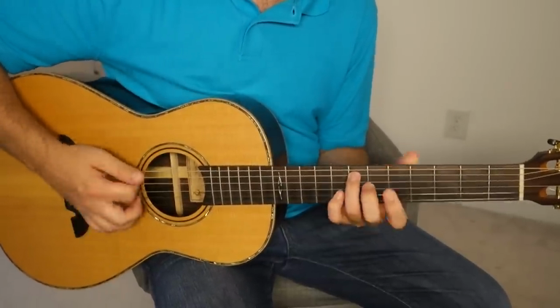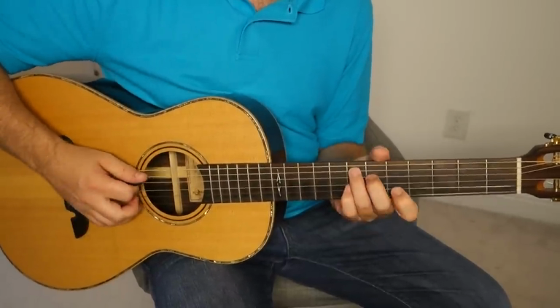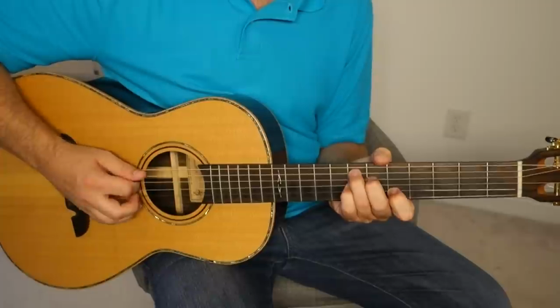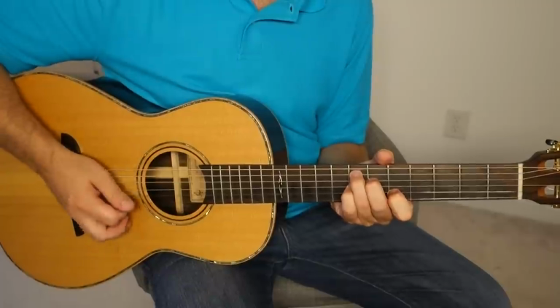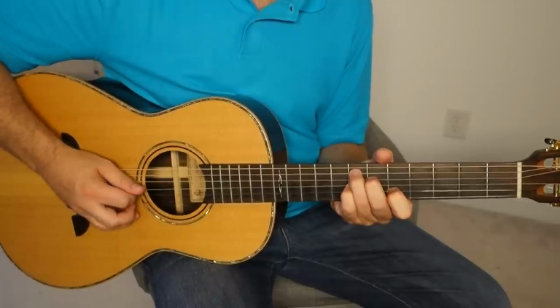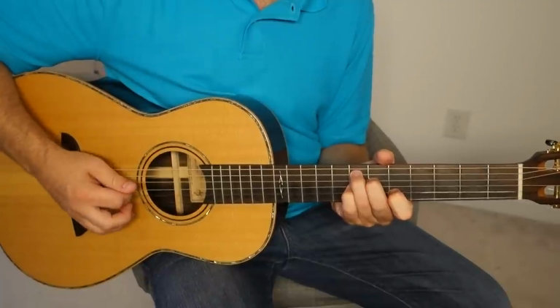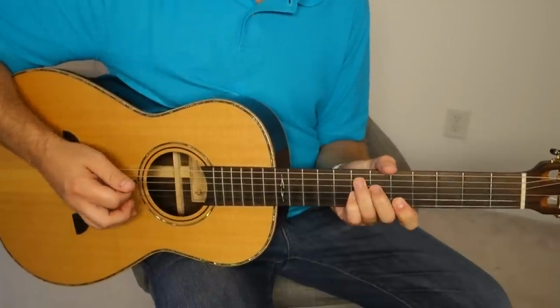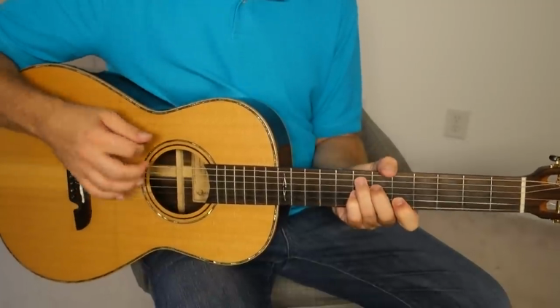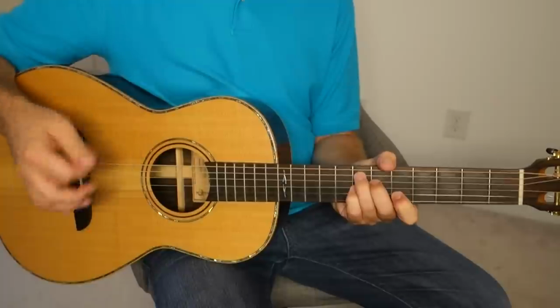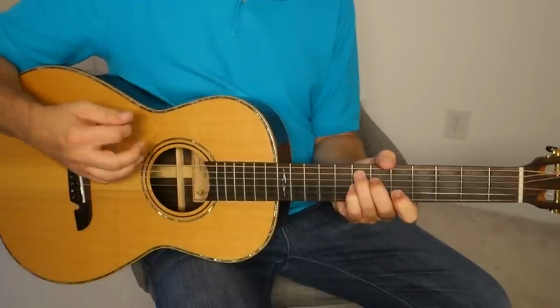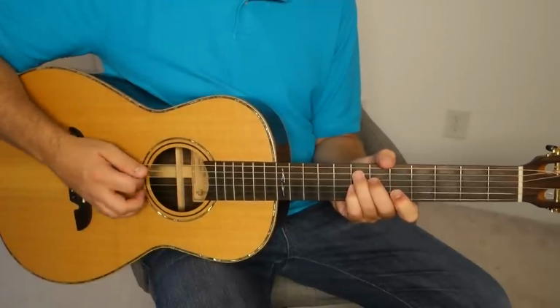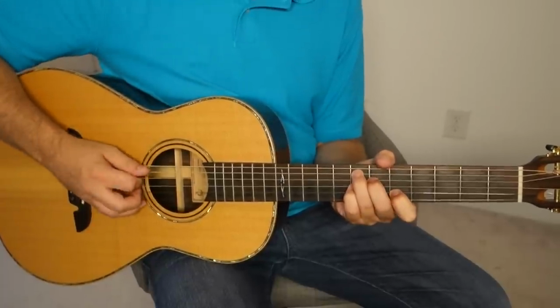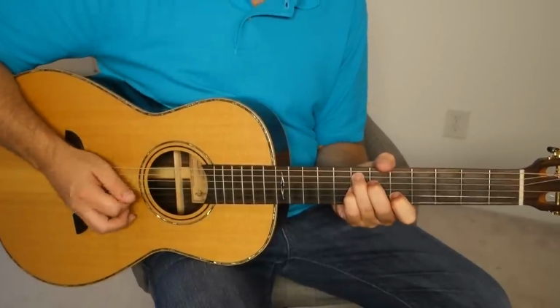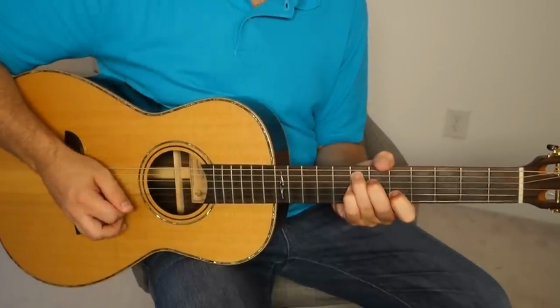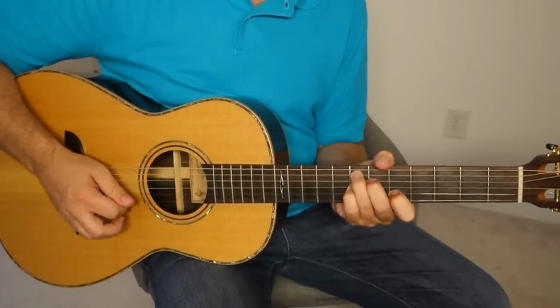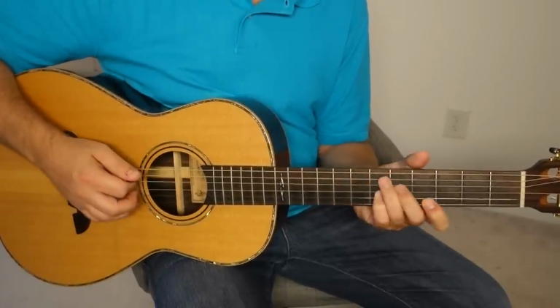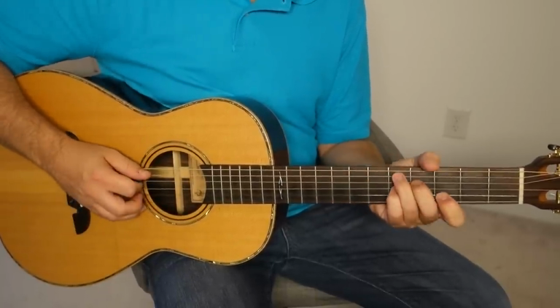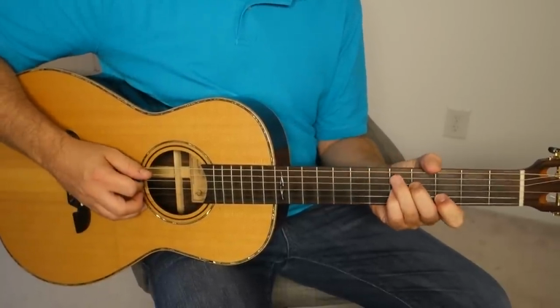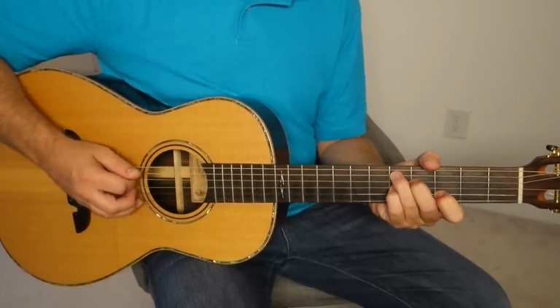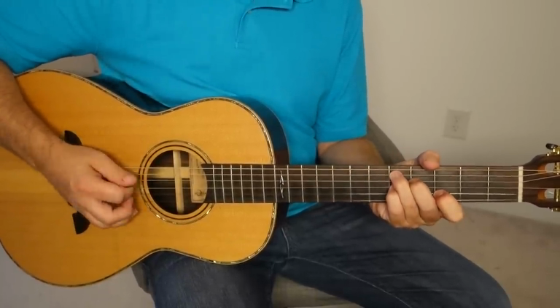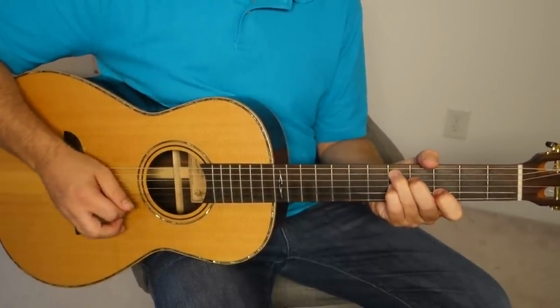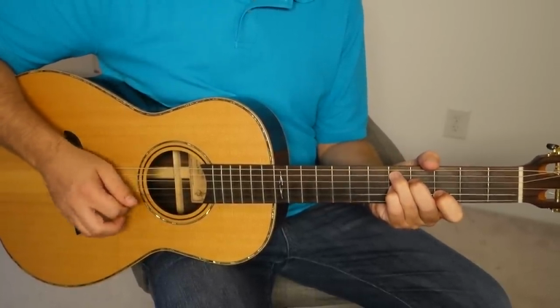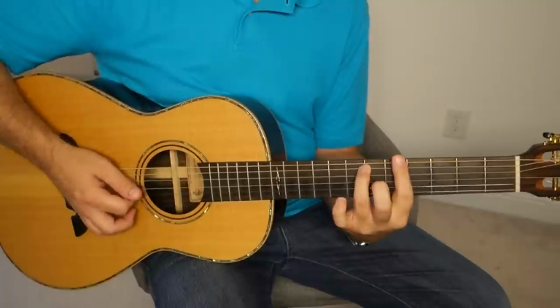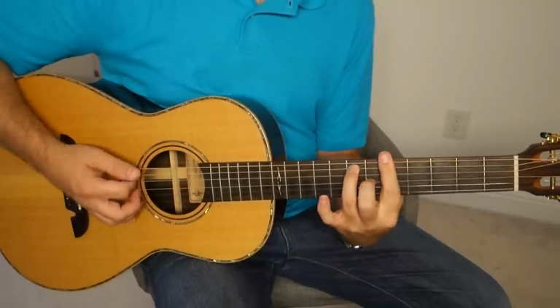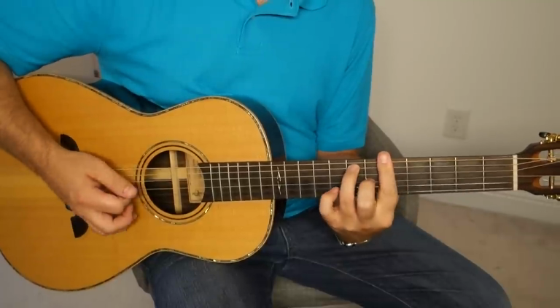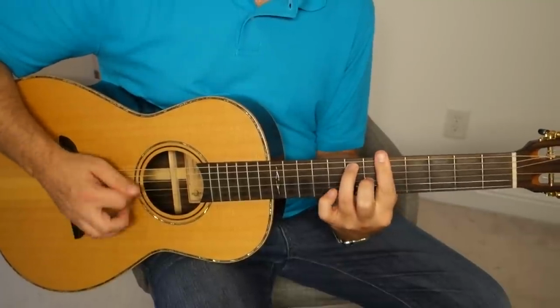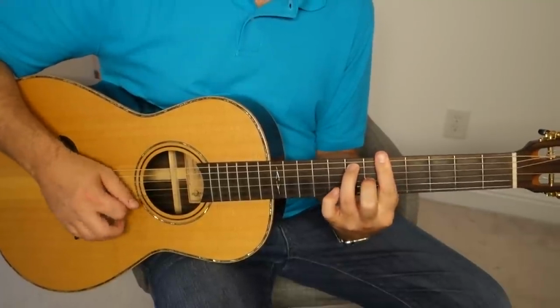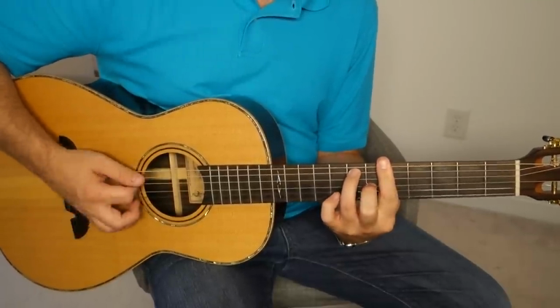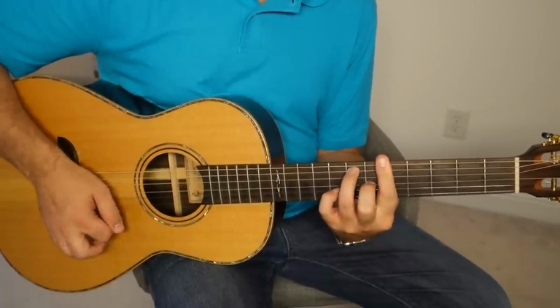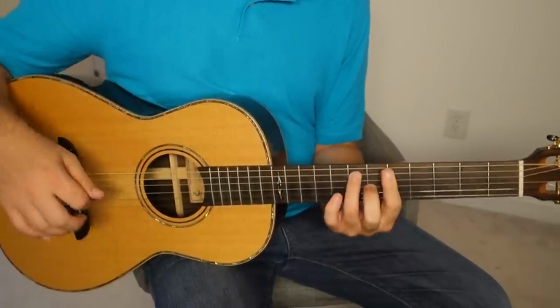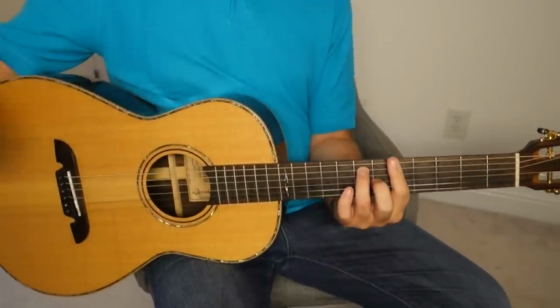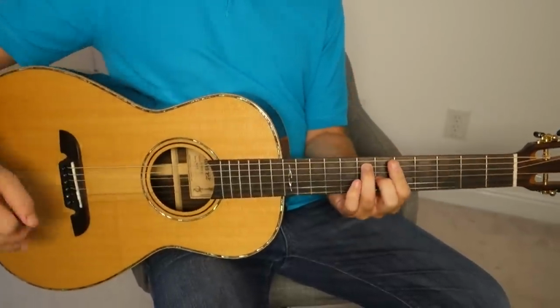So we come here — again it's 5, 5, 2, 4, 3, 2. Now we're sliding down to the D 7th, and then back to the A 7th. And there's your little blues thing.